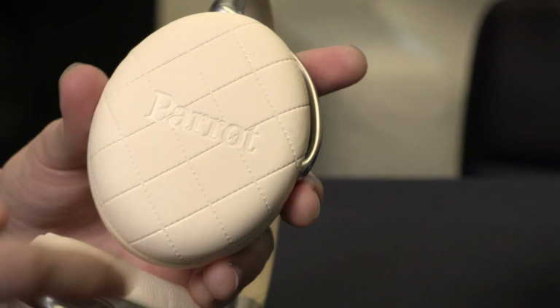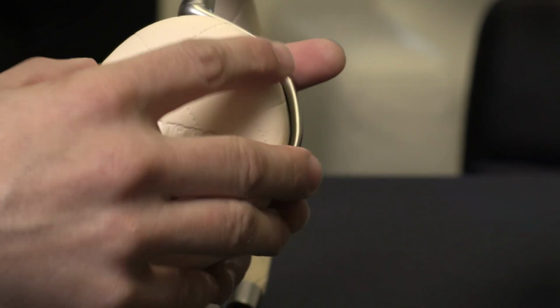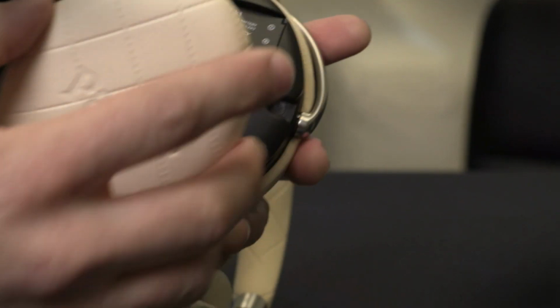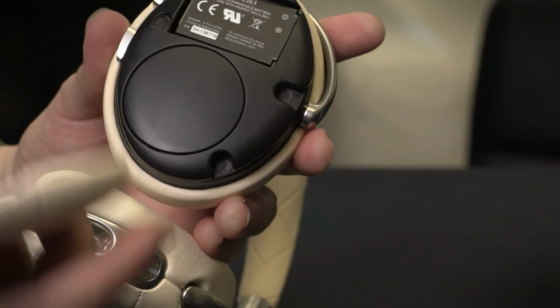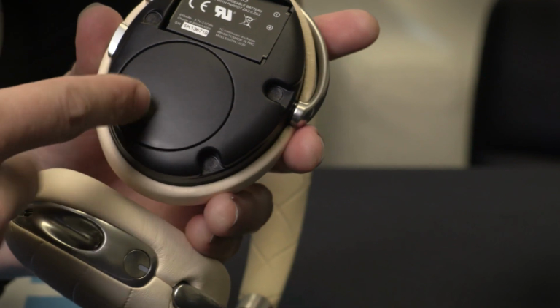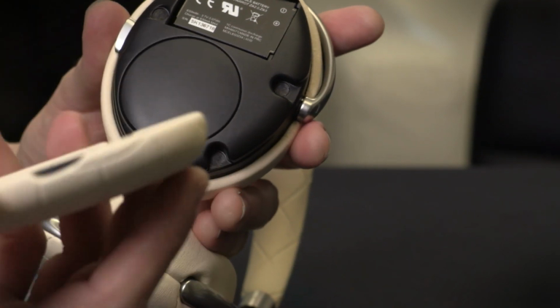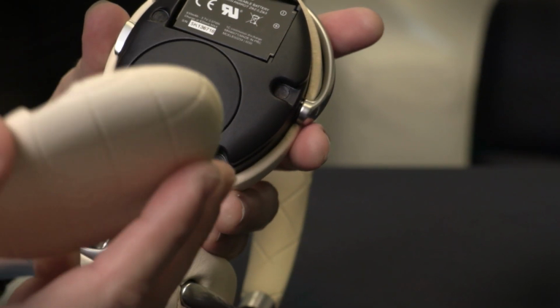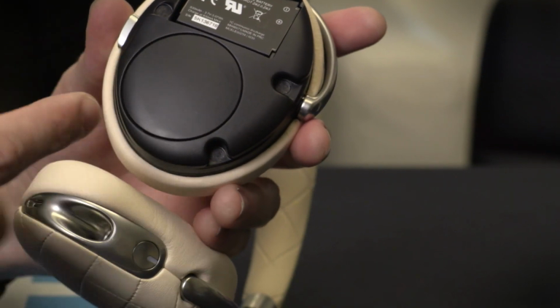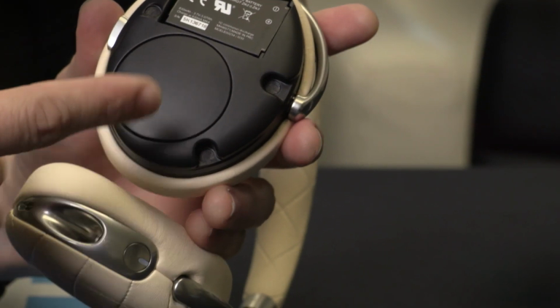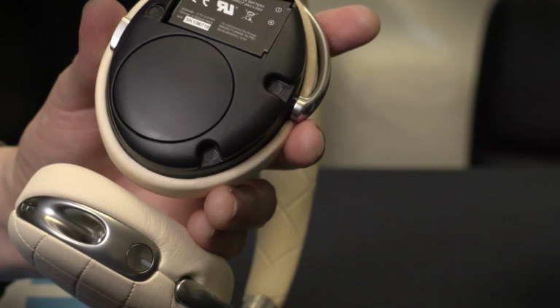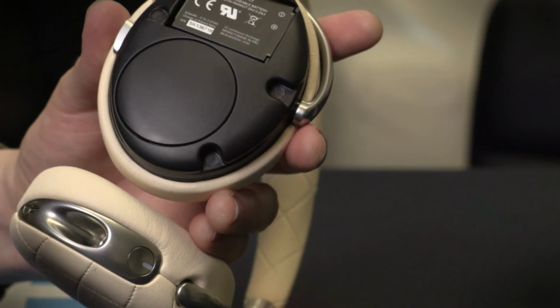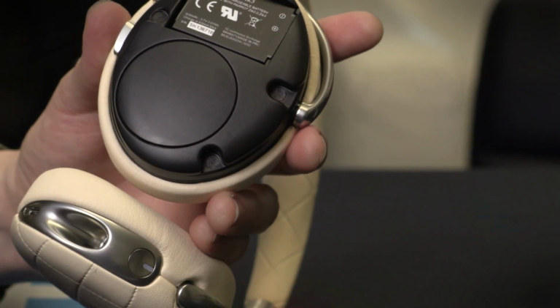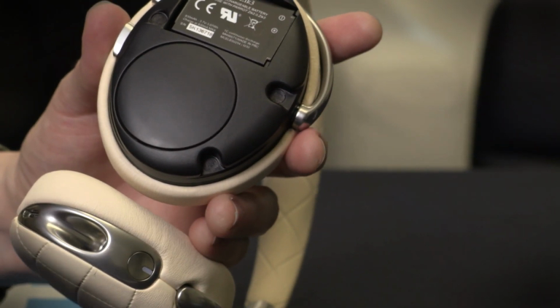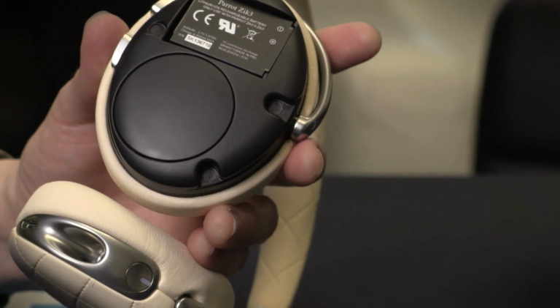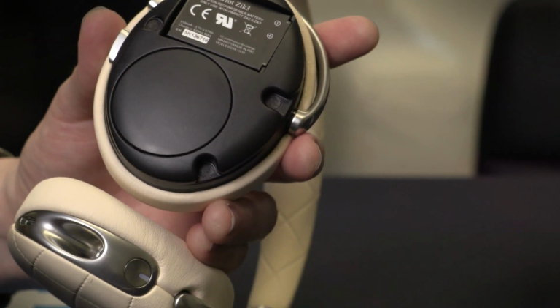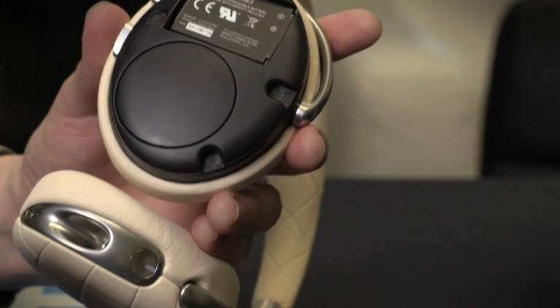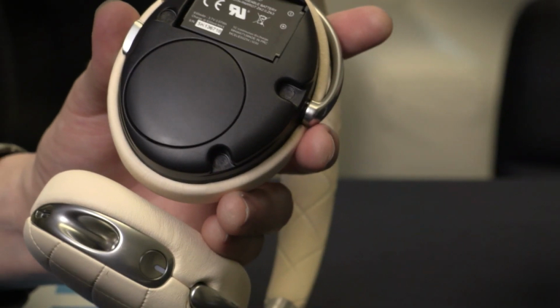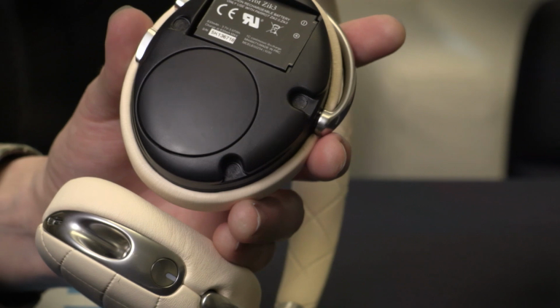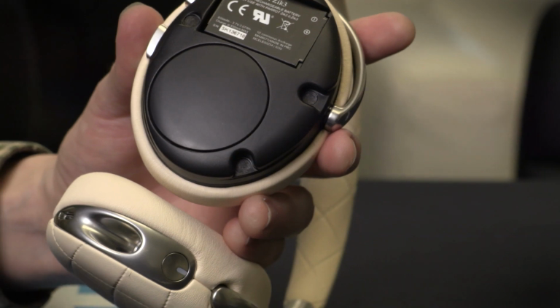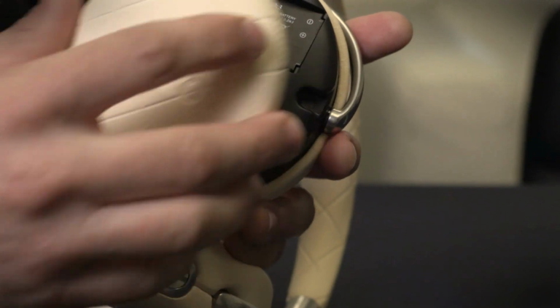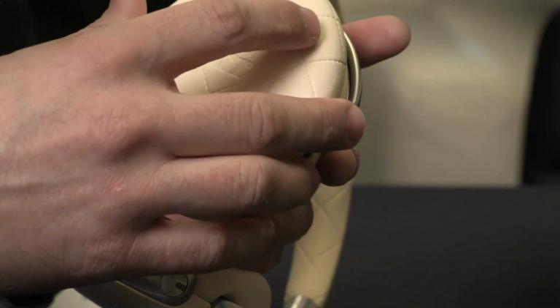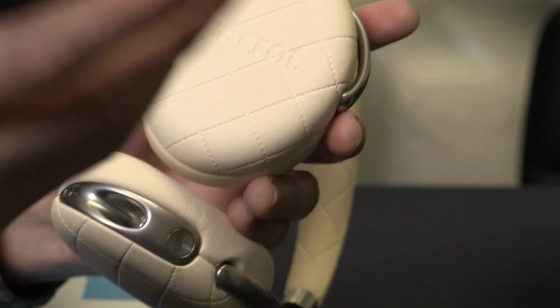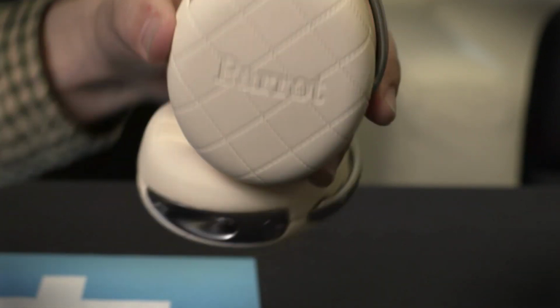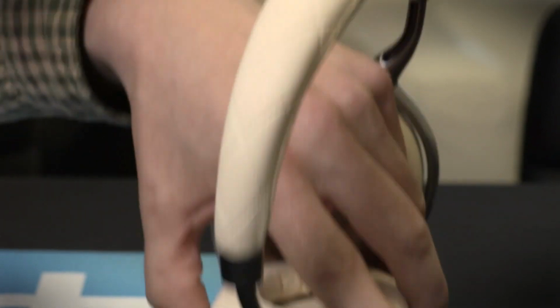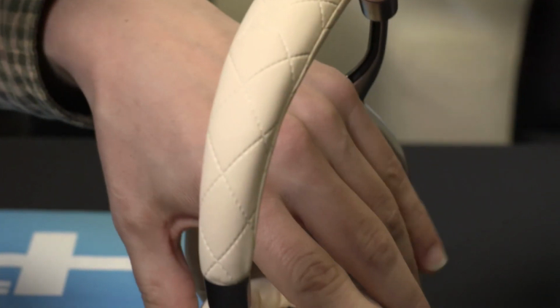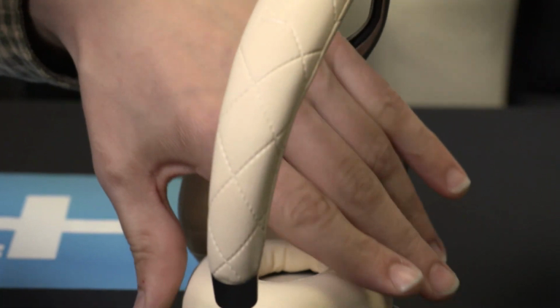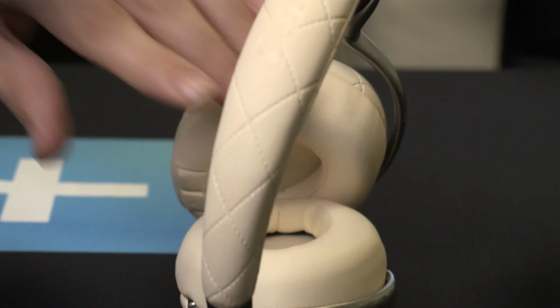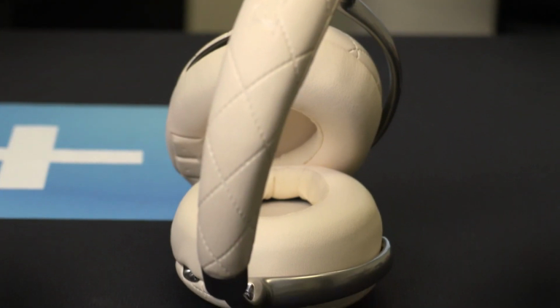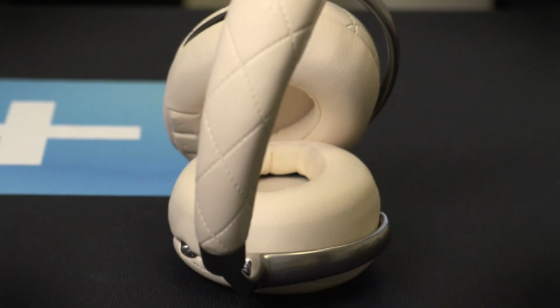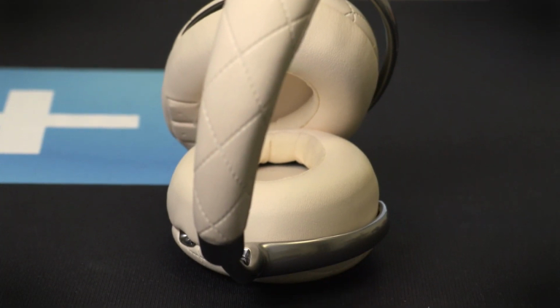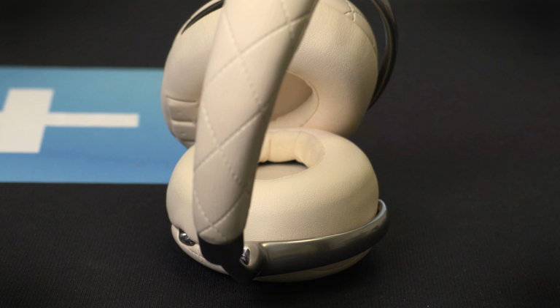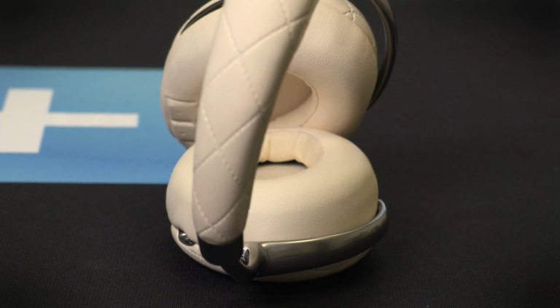Also new this year is Apple Watch support, as well as a sensor under the left earpiece that allows wireless charging through a Qi wireless charger, though you will have to buy your own. Luckily, you don't have to take the top off — you can just set them down and let them charge.